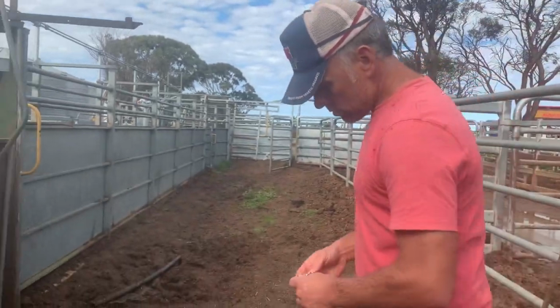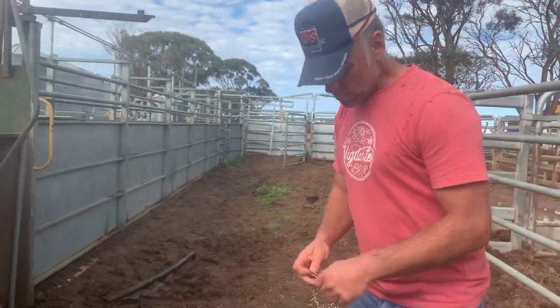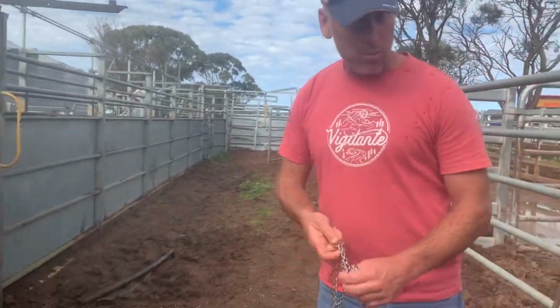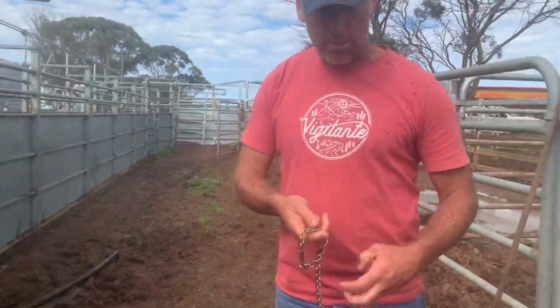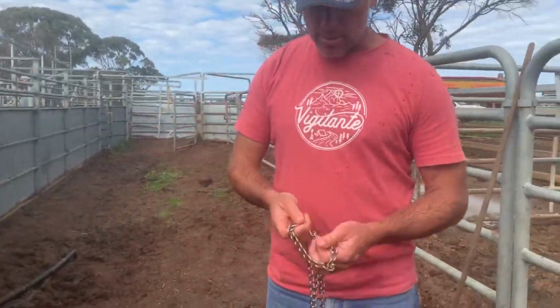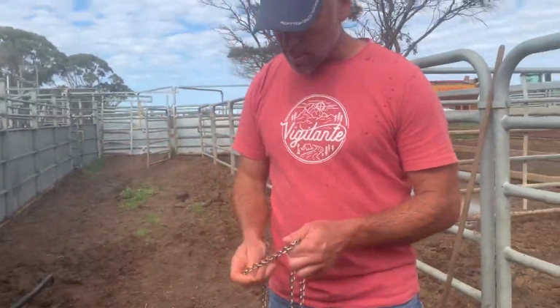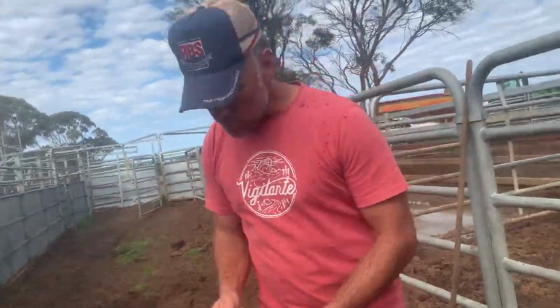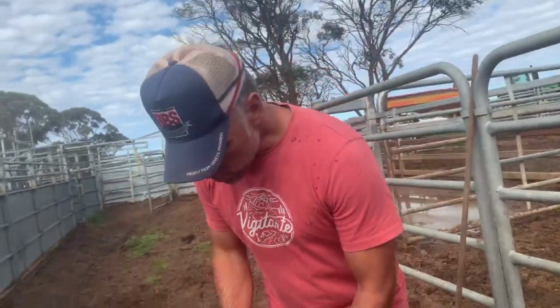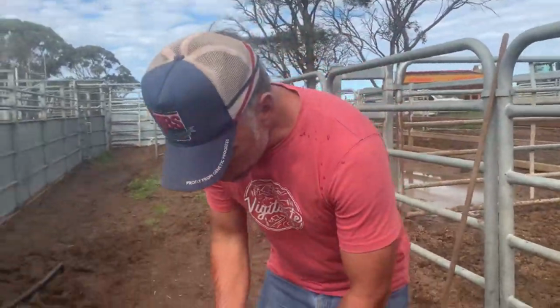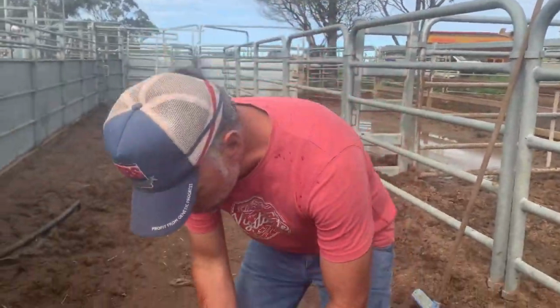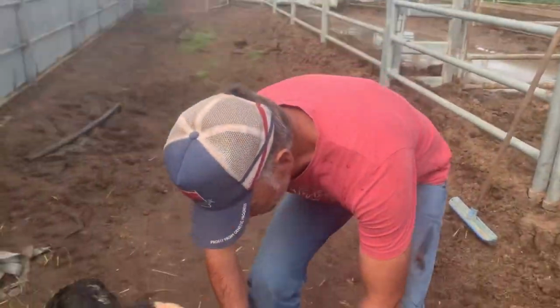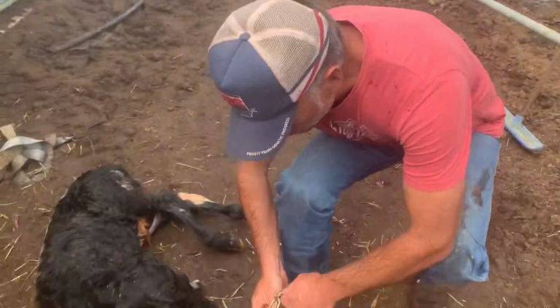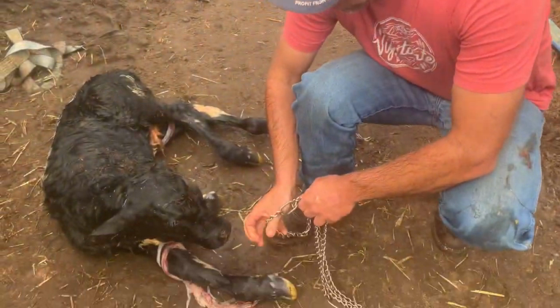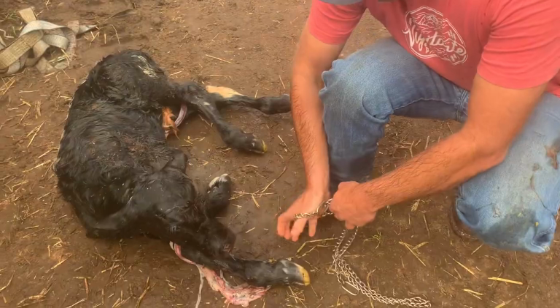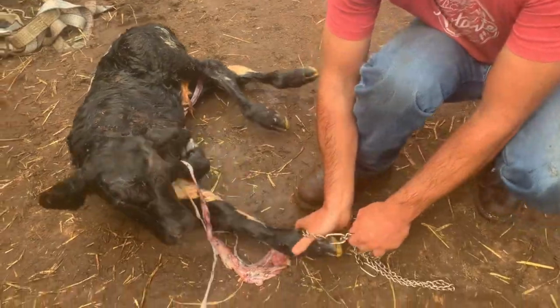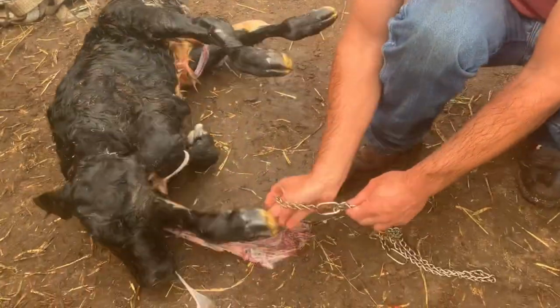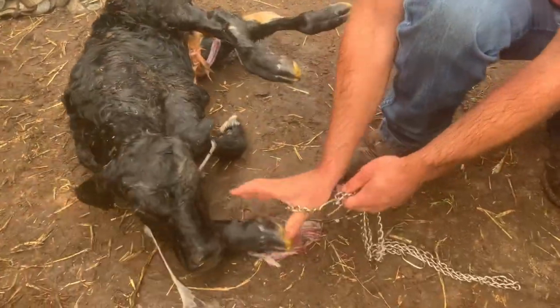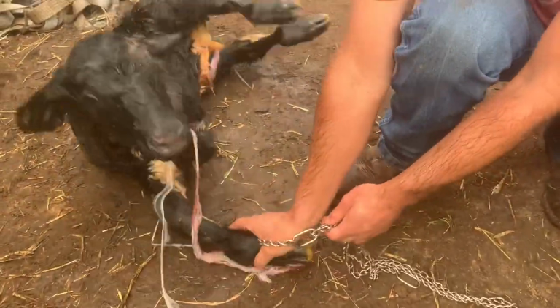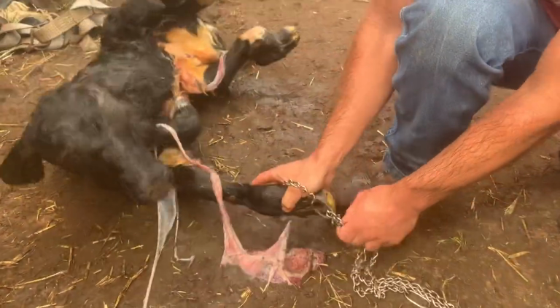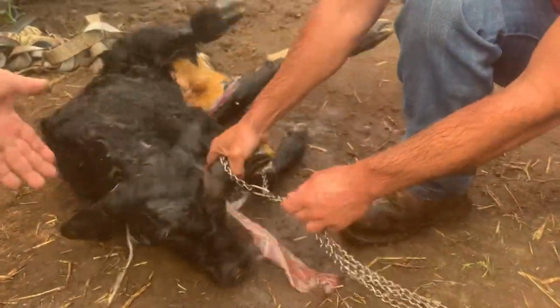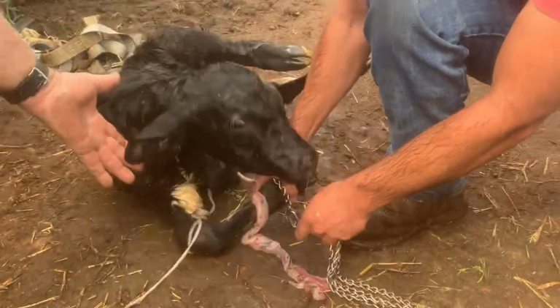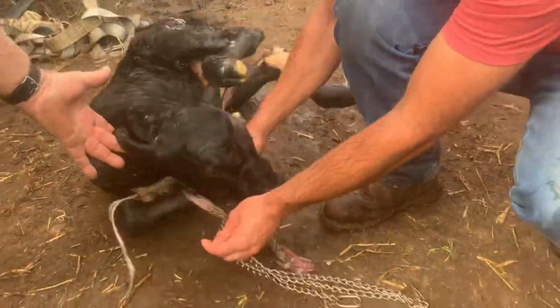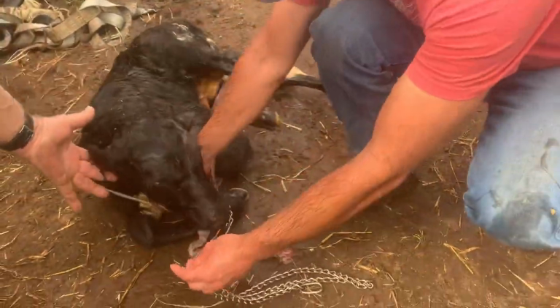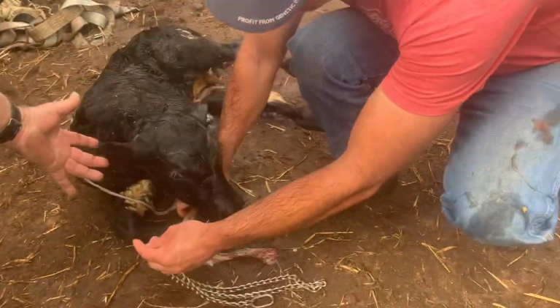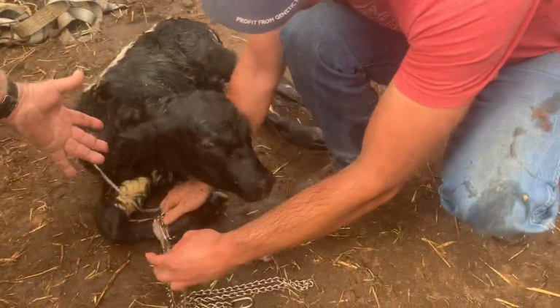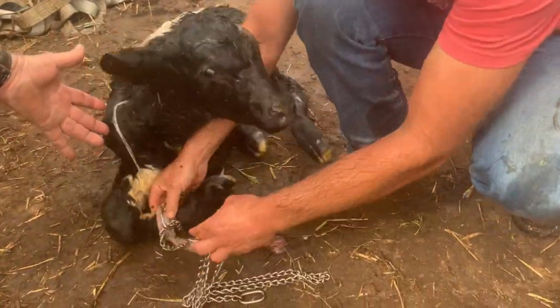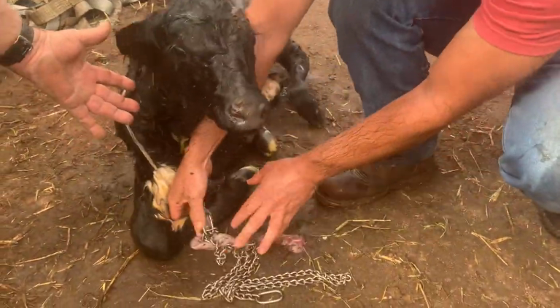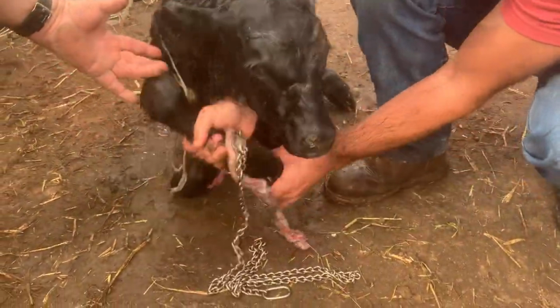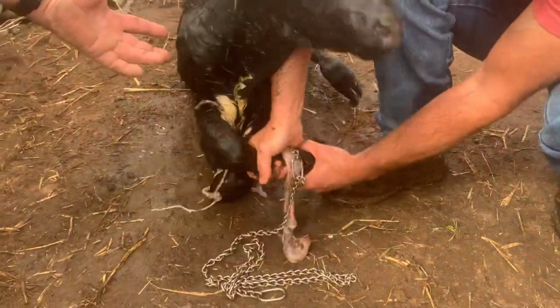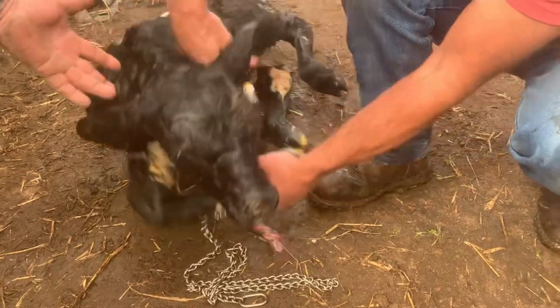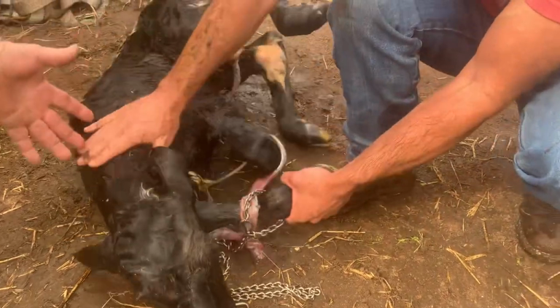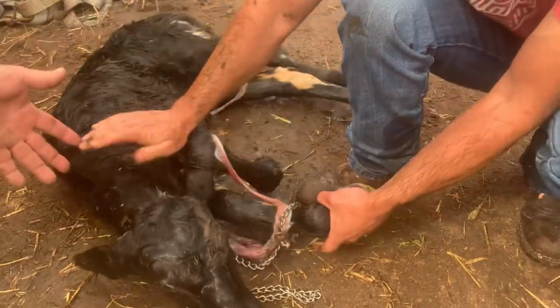So talking about this - when you put your chains on, I run in like this with my hand and get up on their foot. Hey little buddy, hey bud, you're okay, settle down.